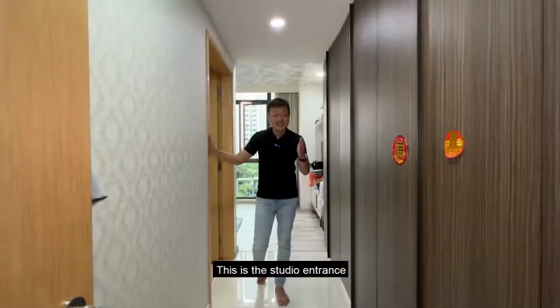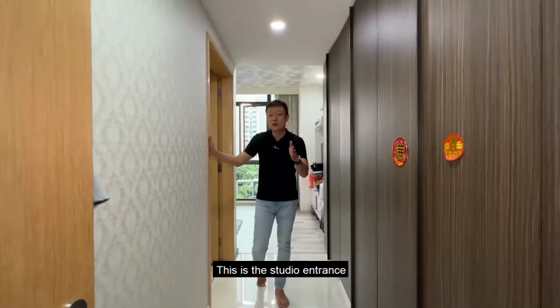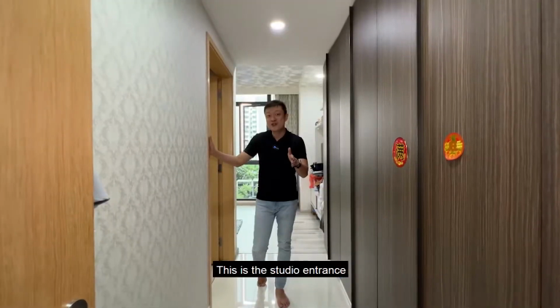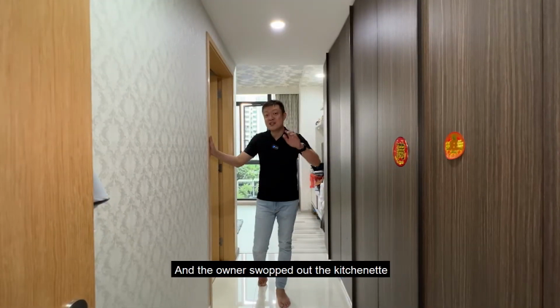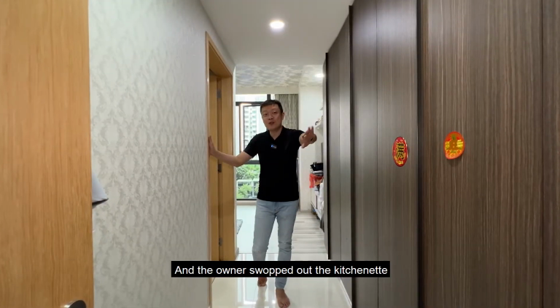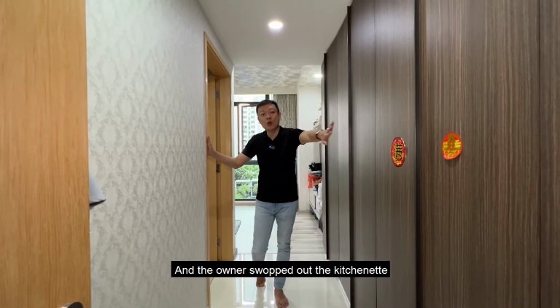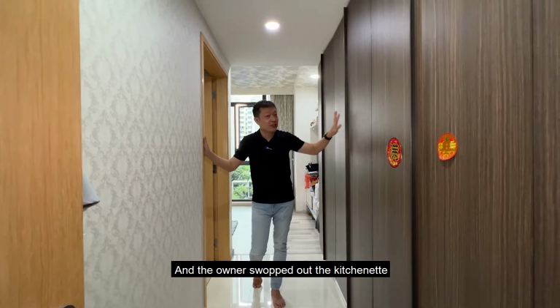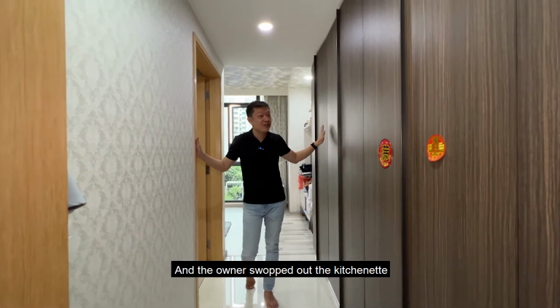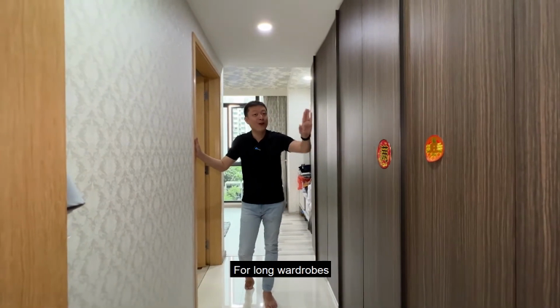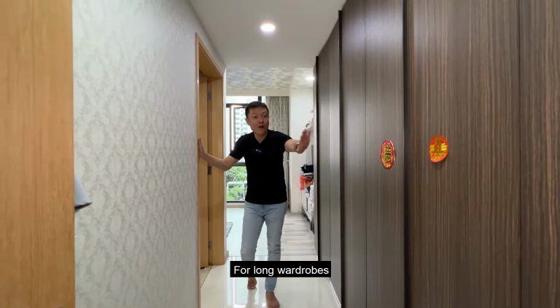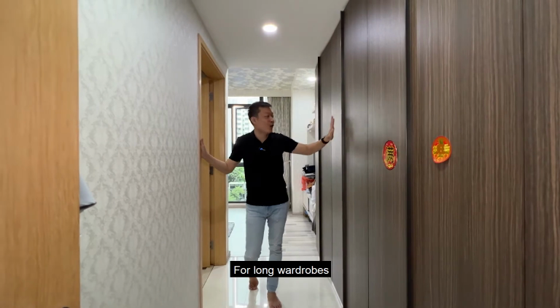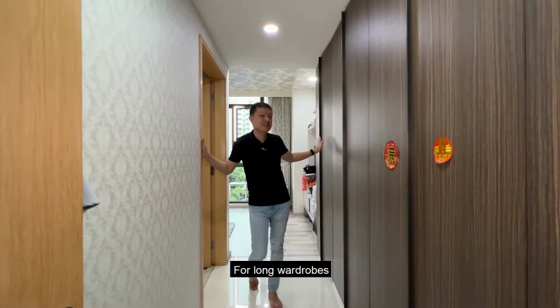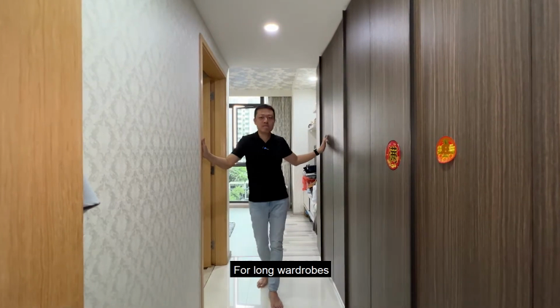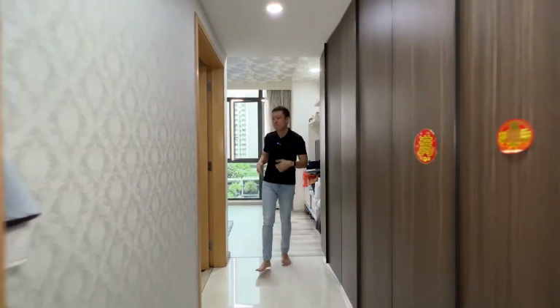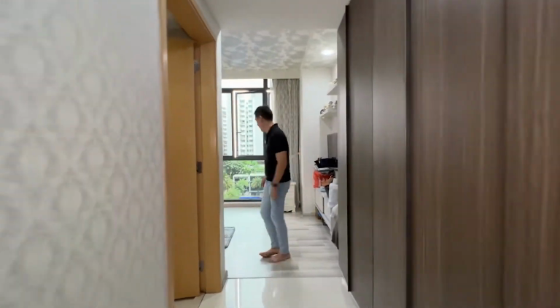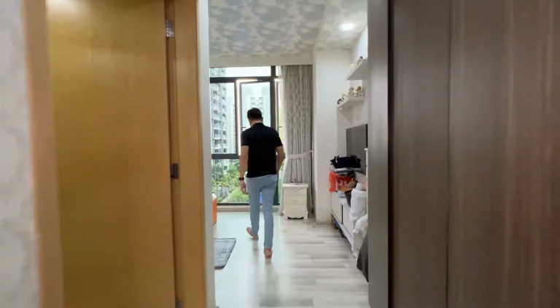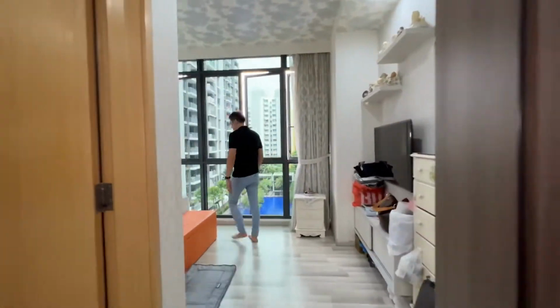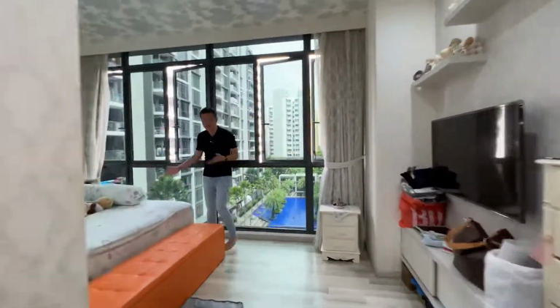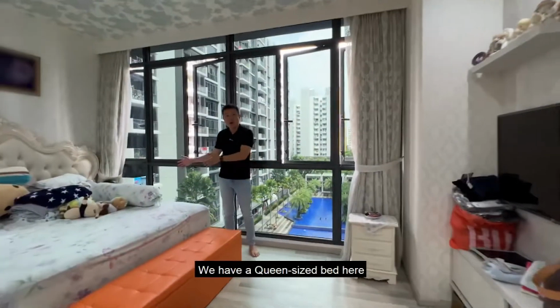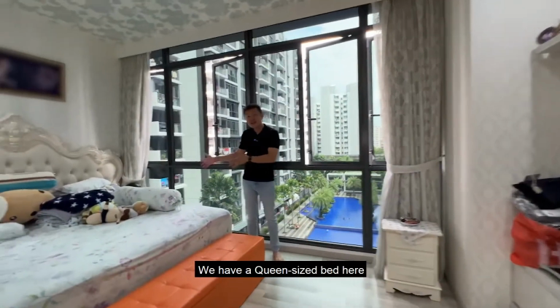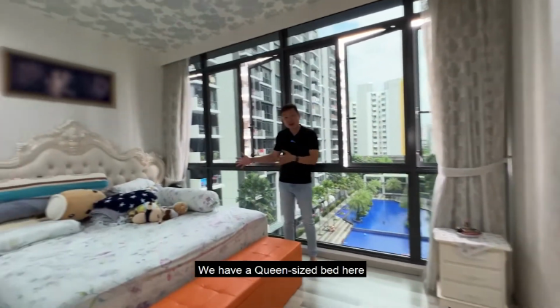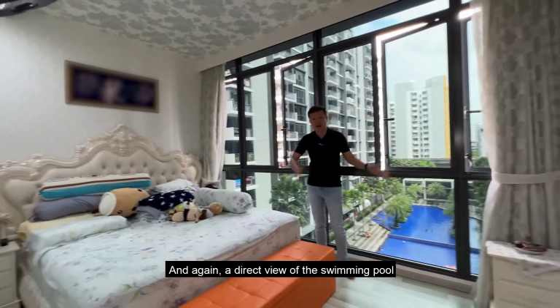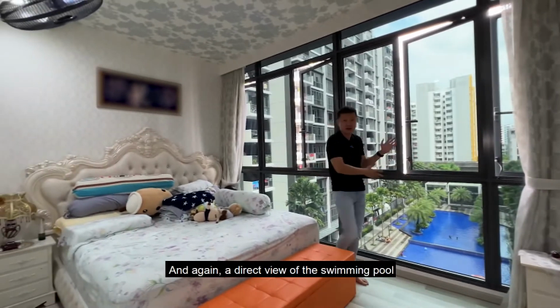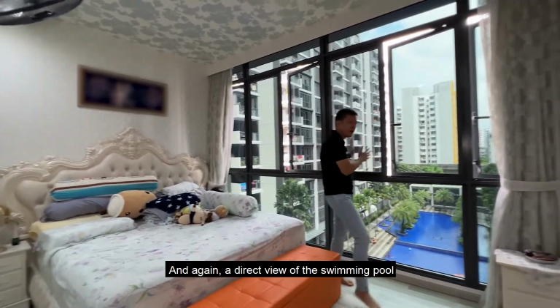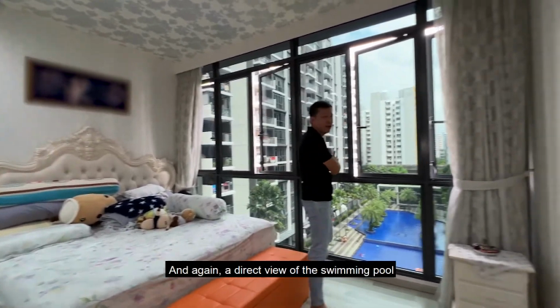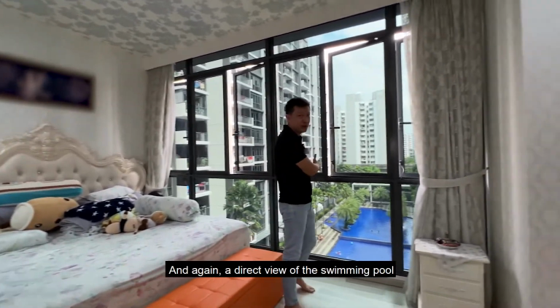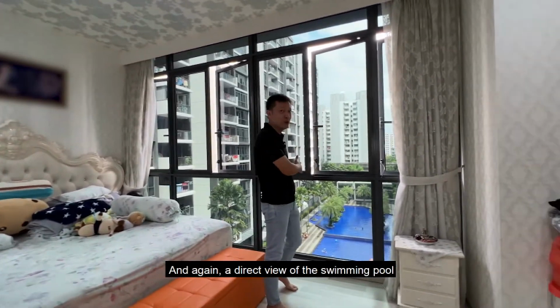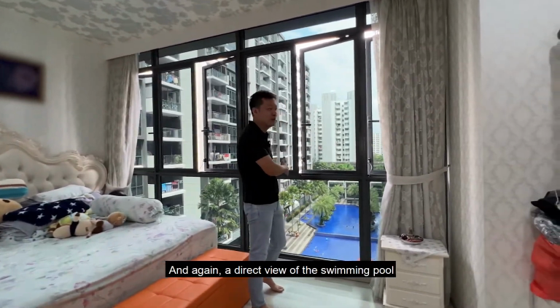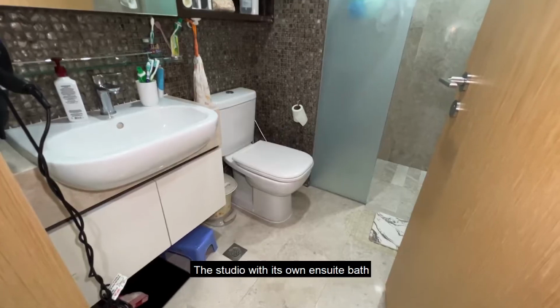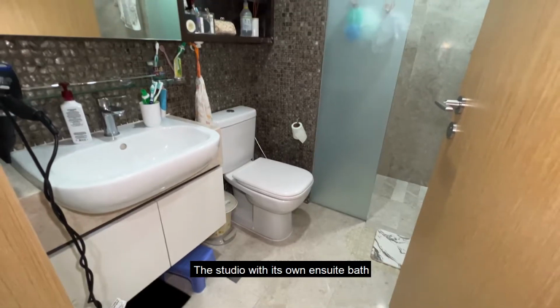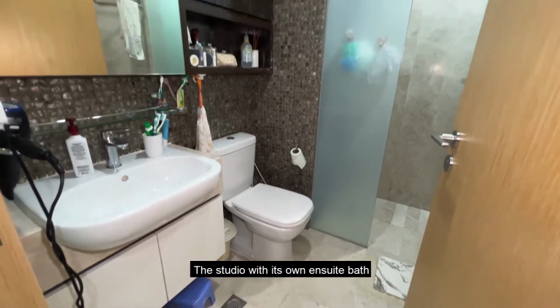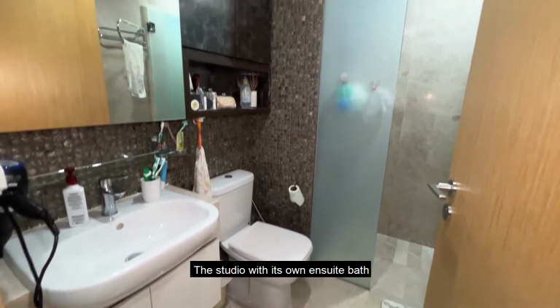This is the studio entrance, and the owner swapped out the kitchenette for long wardrobes. We have a queen-size bed here and again a direct view of the swimming pool. The studio comes with its own en-suite bath.